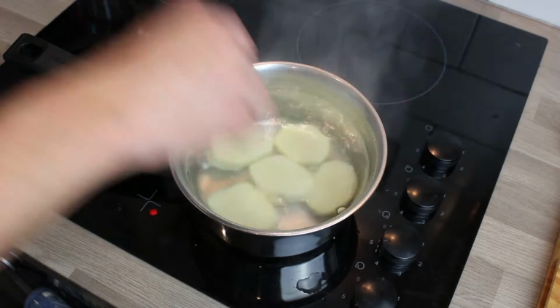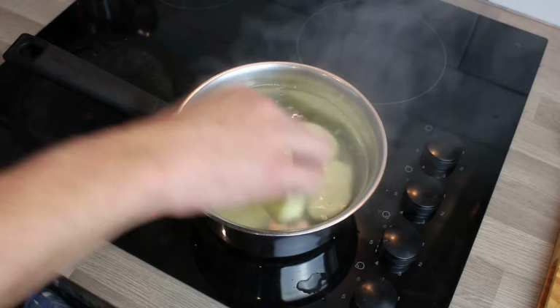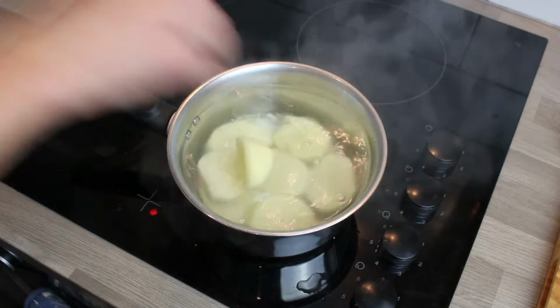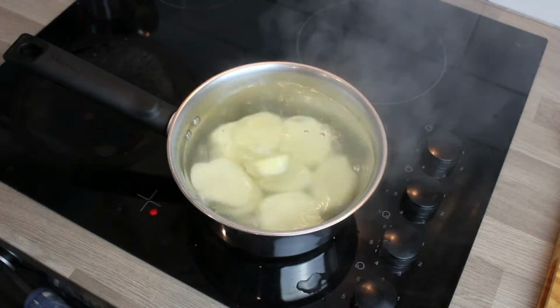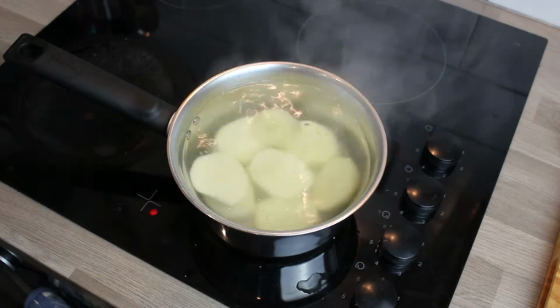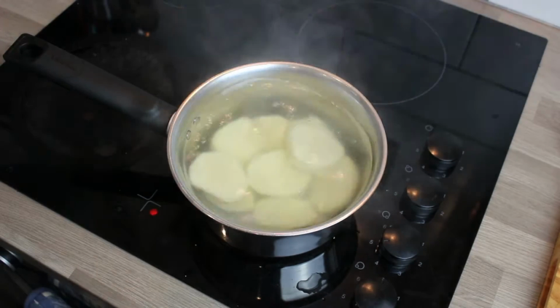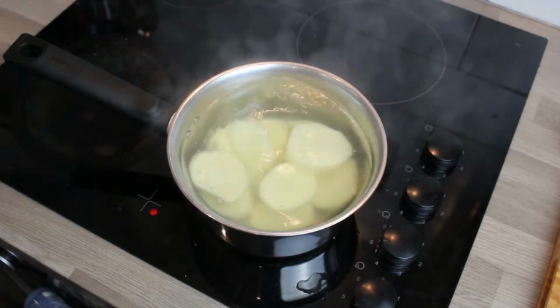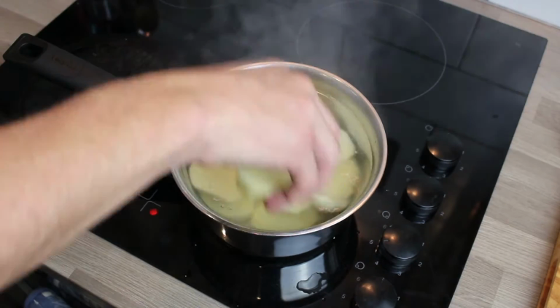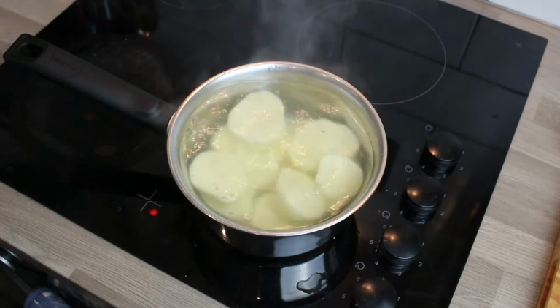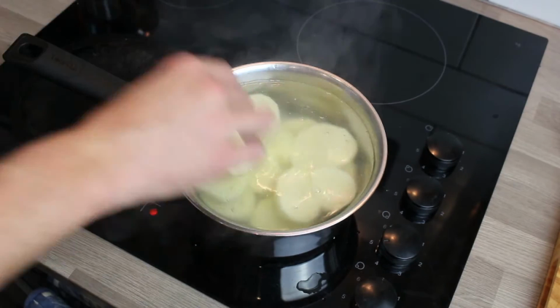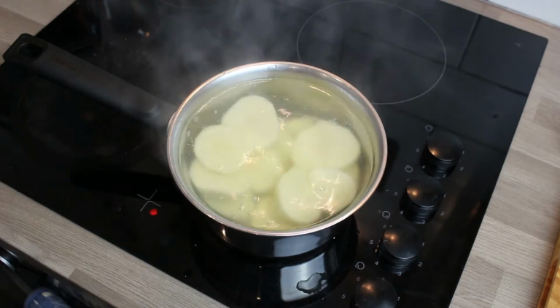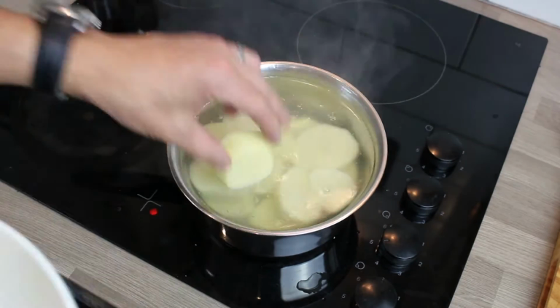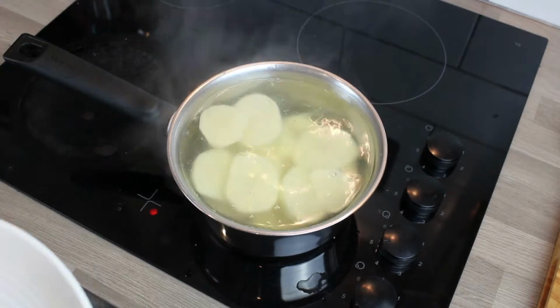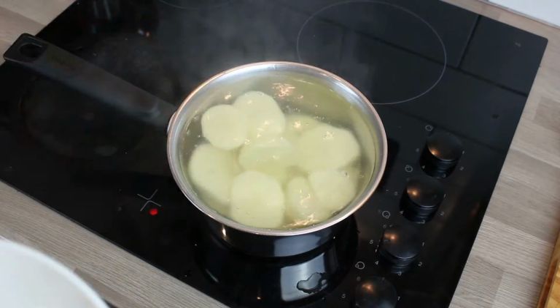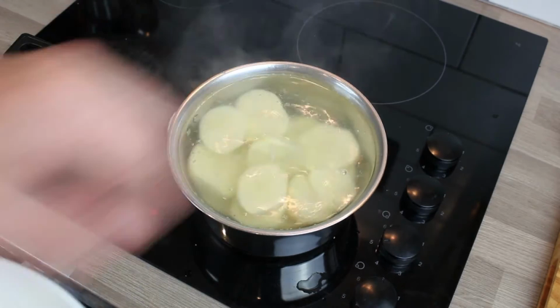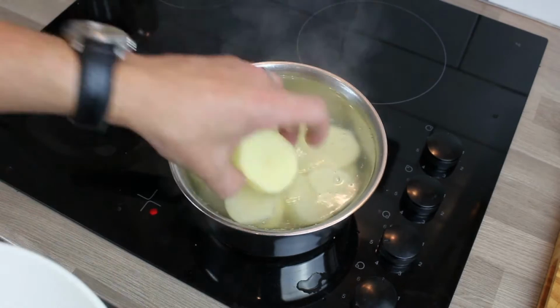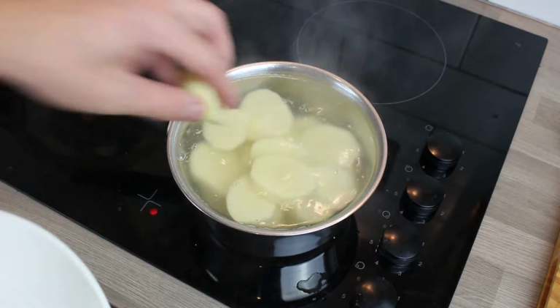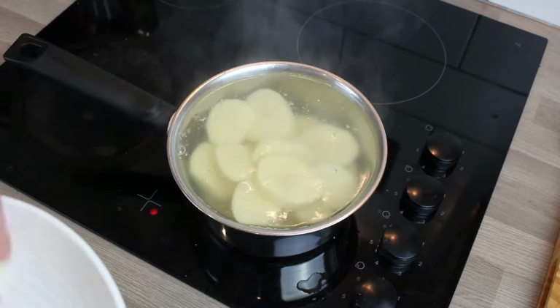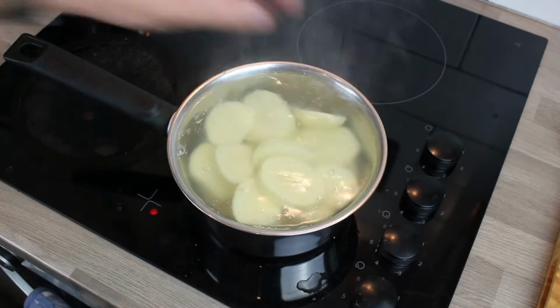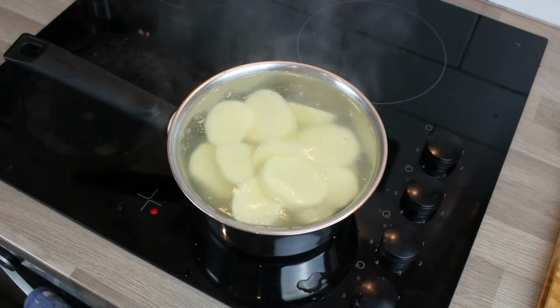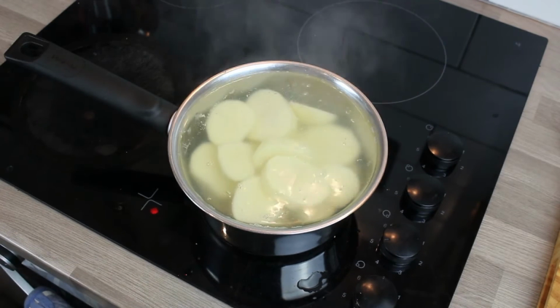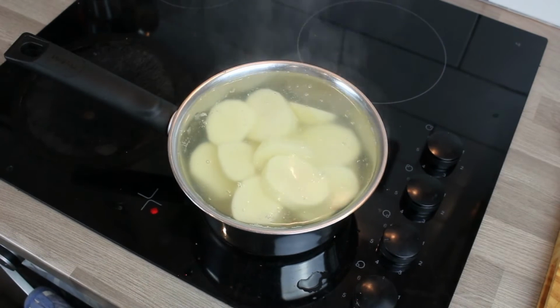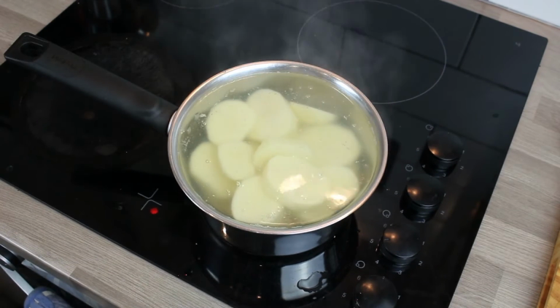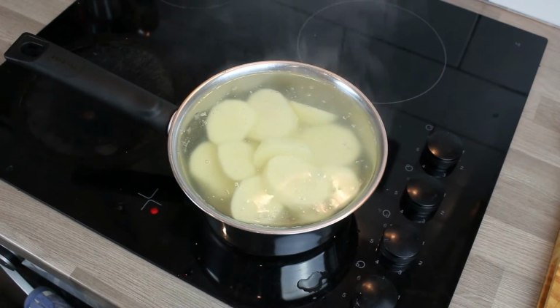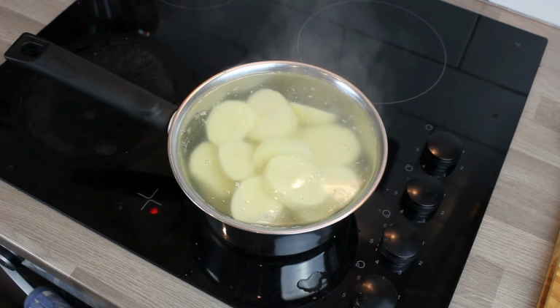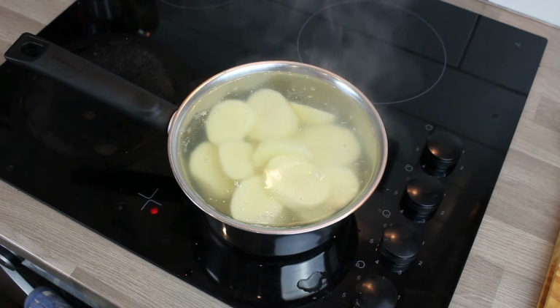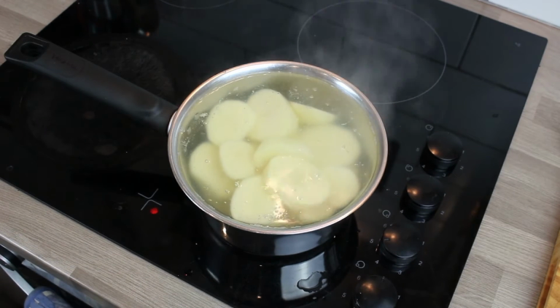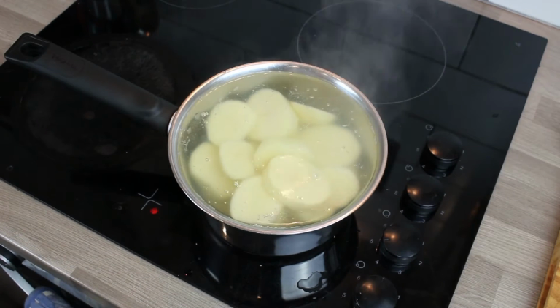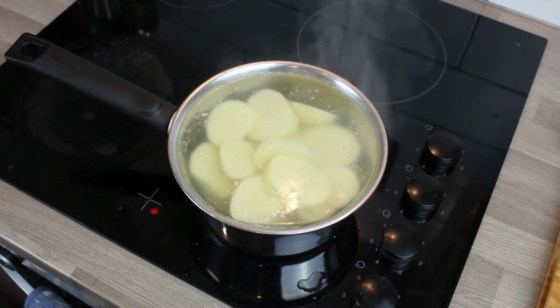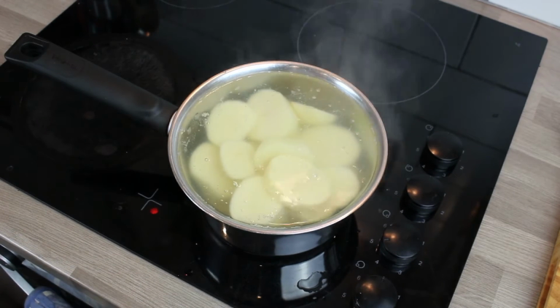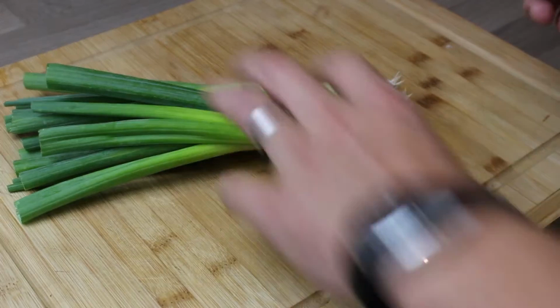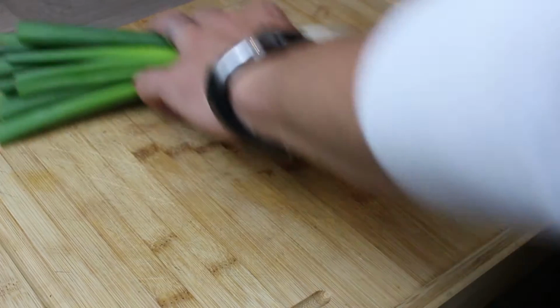I put them in one at a time because I'm not using the biggest pan in the world and I didn't want the water to overflow or splash everywhere, but it's about the right amount in there.